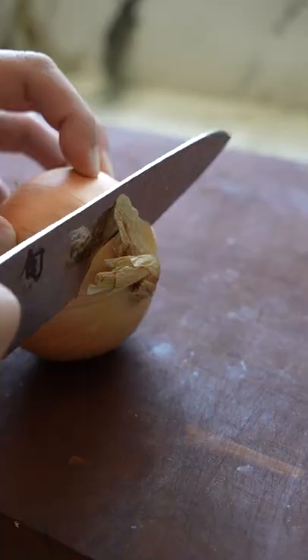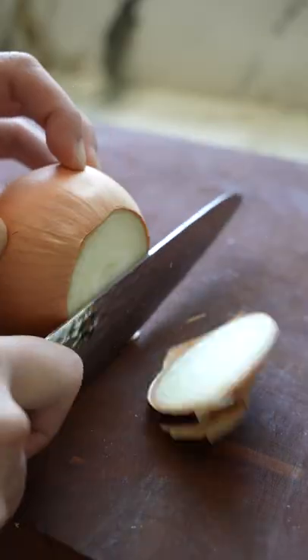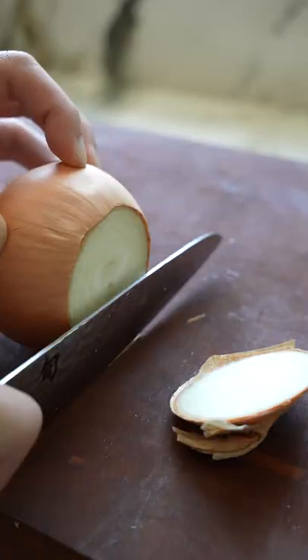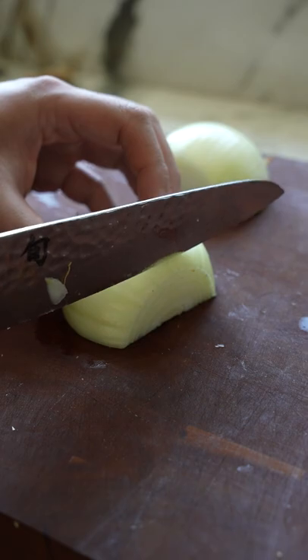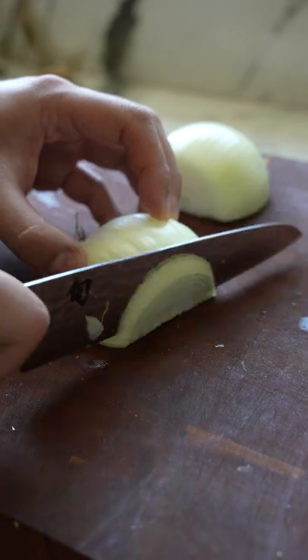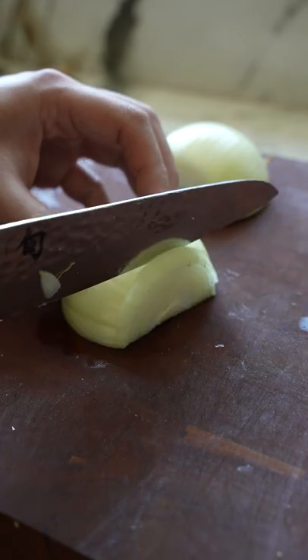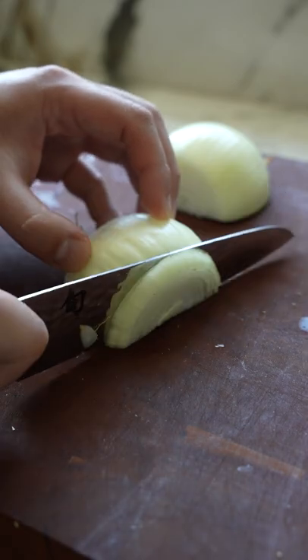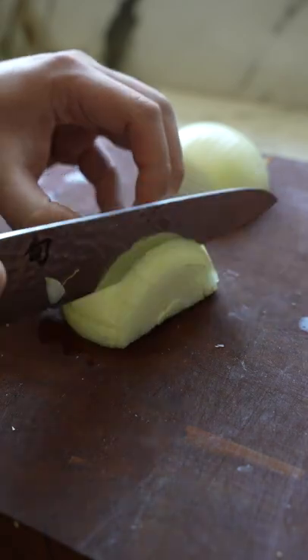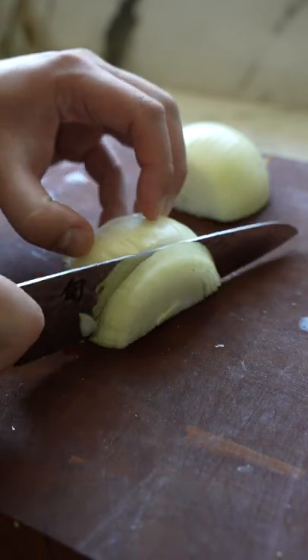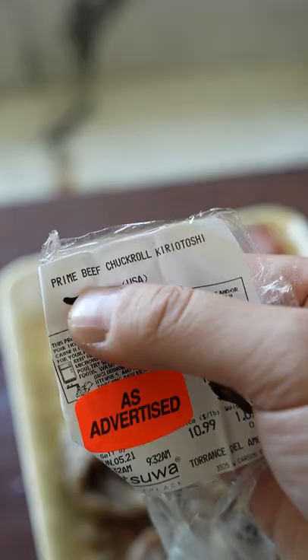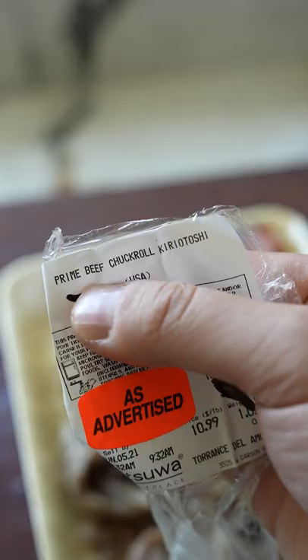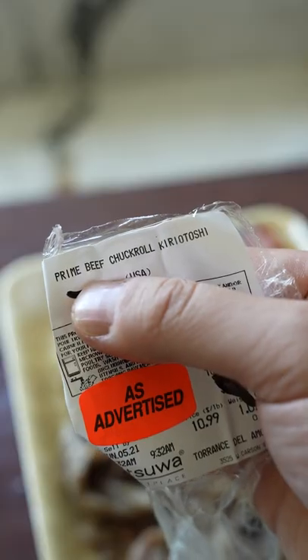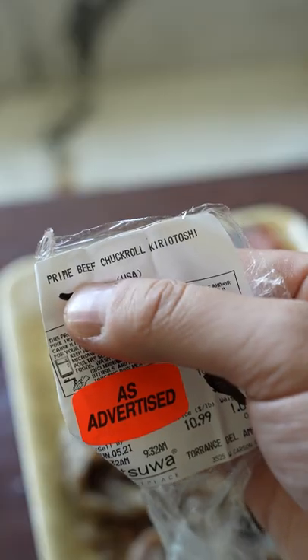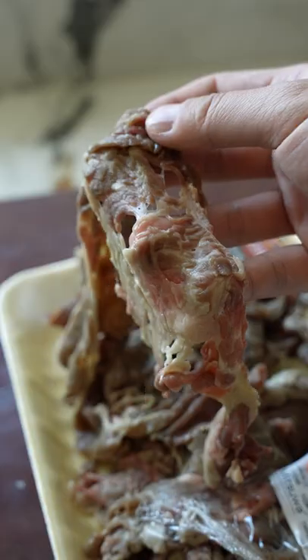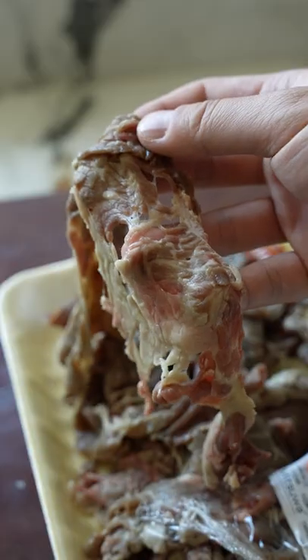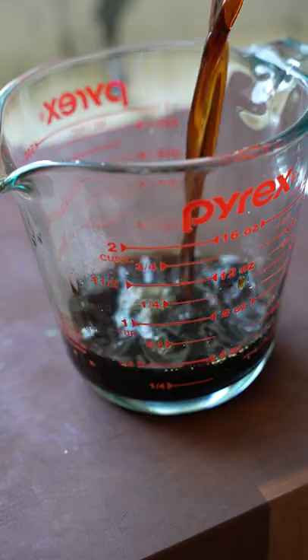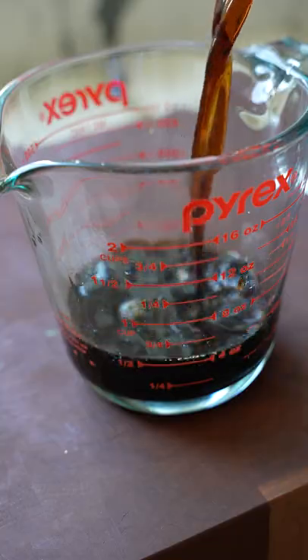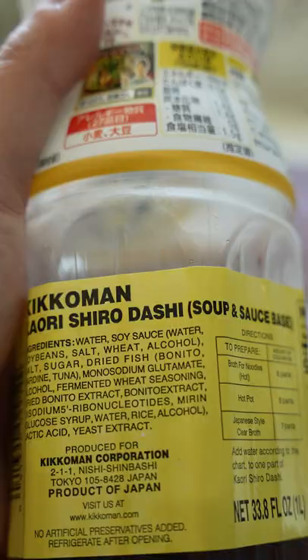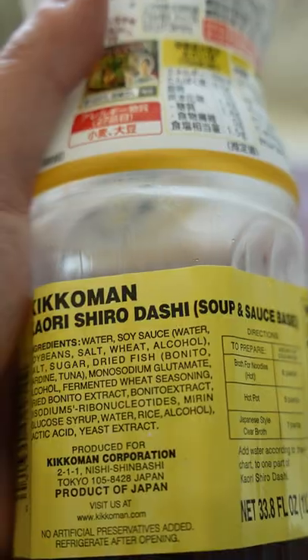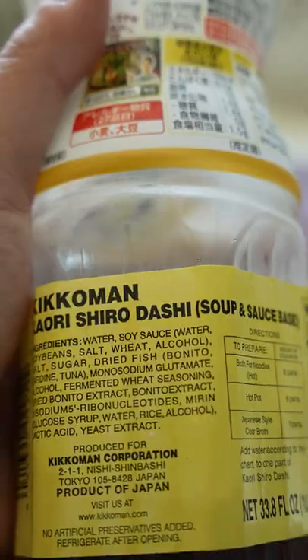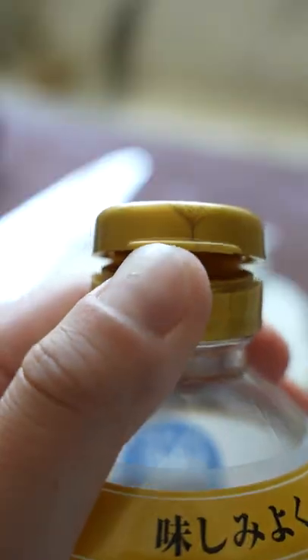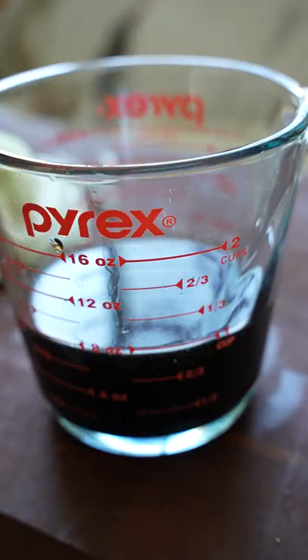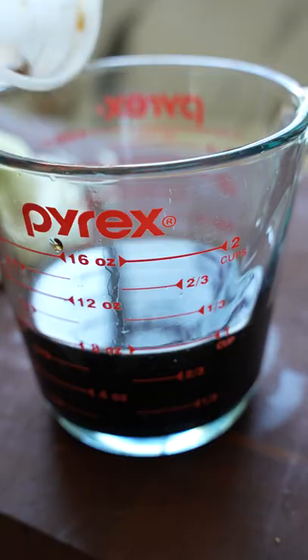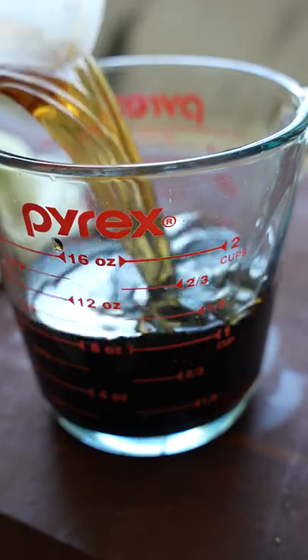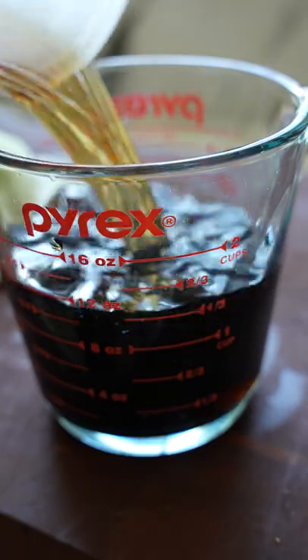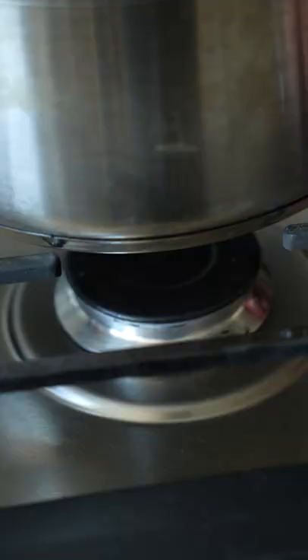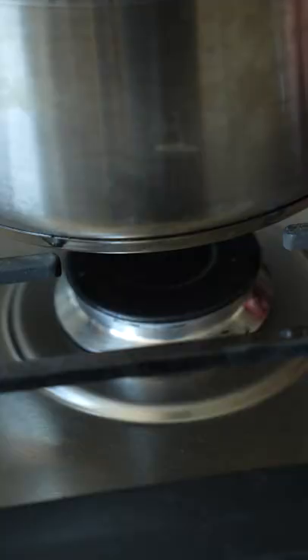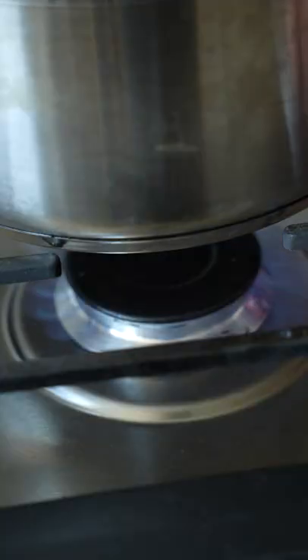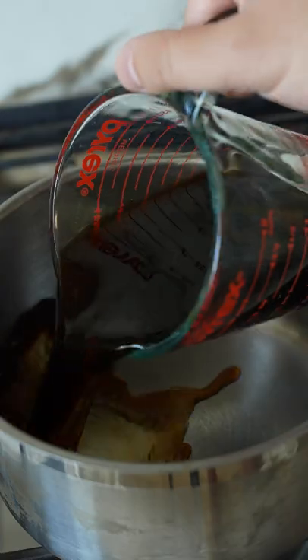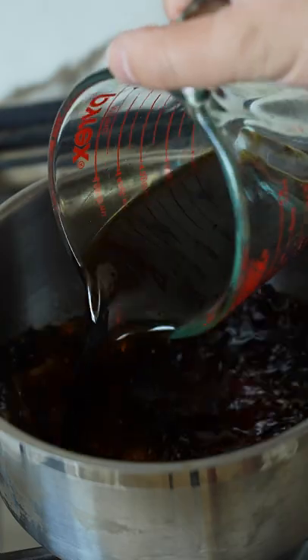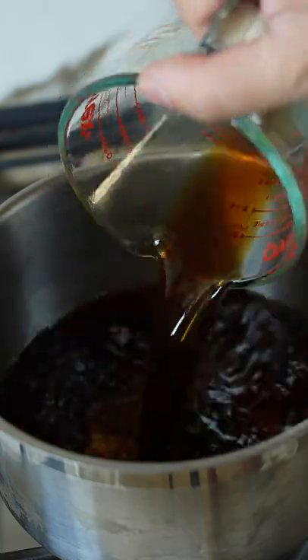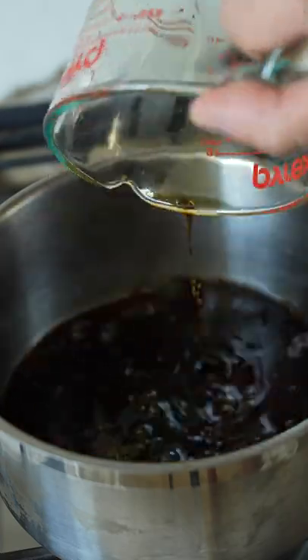Thinly slice one yellow onion and ensure your beef is sliced thin and nicely marbled. Then add three-fourths cup of dashi stock and my homemade teriyaki sauce — and that's really it.